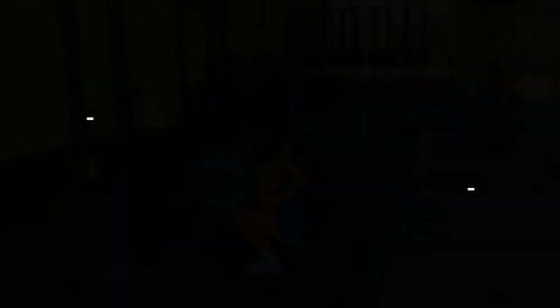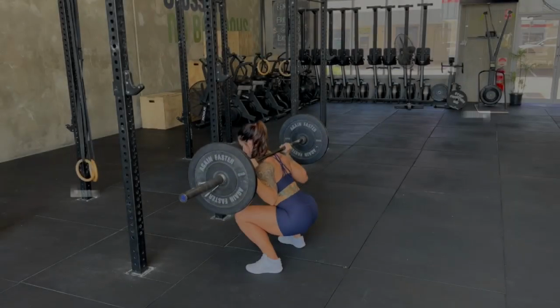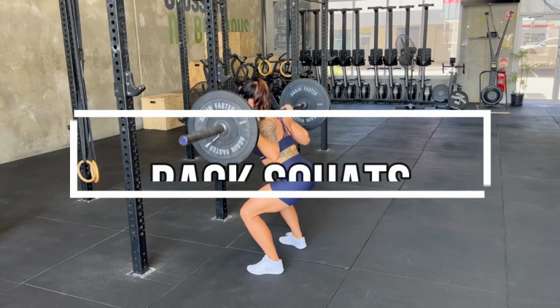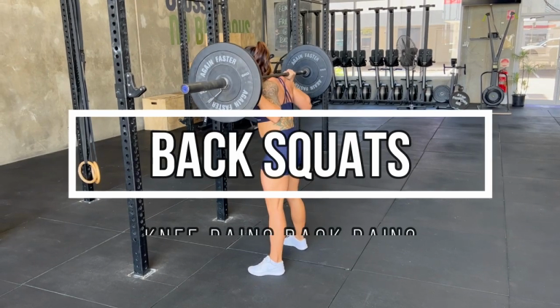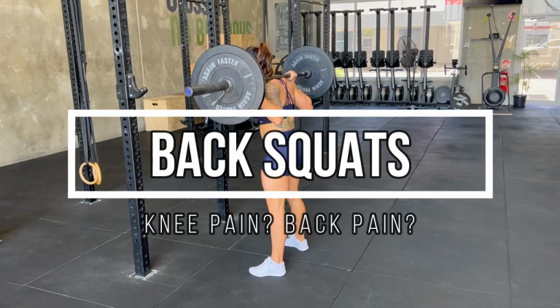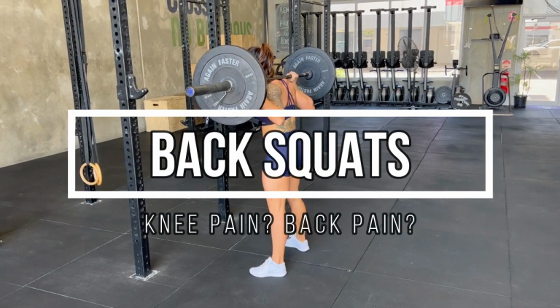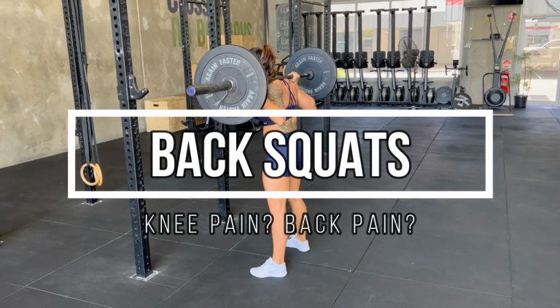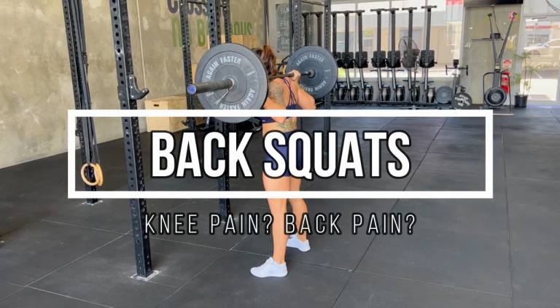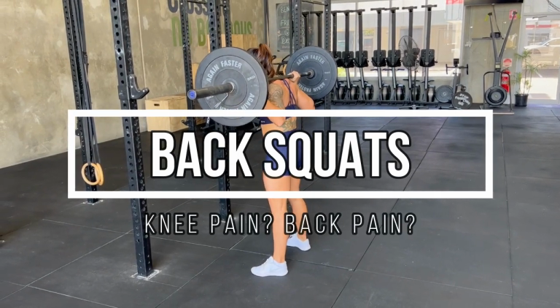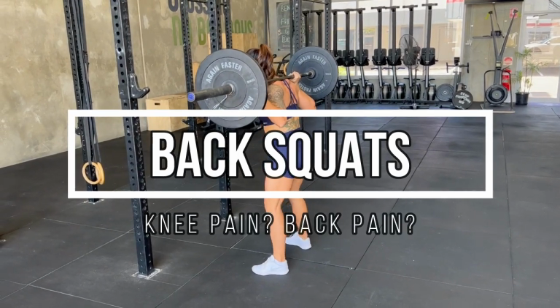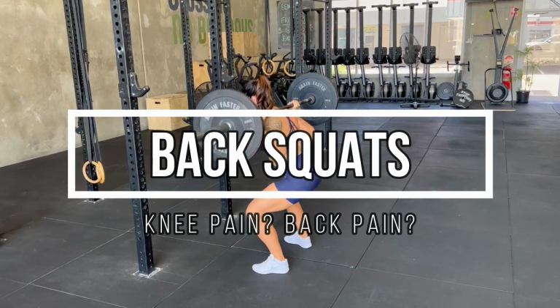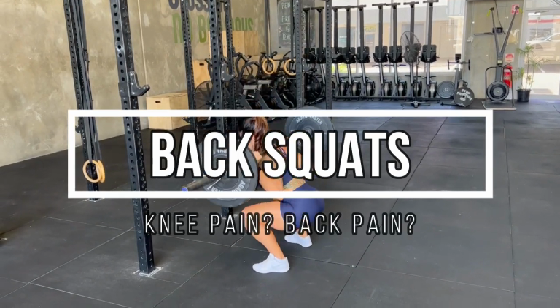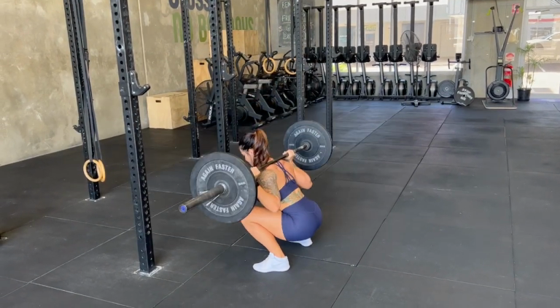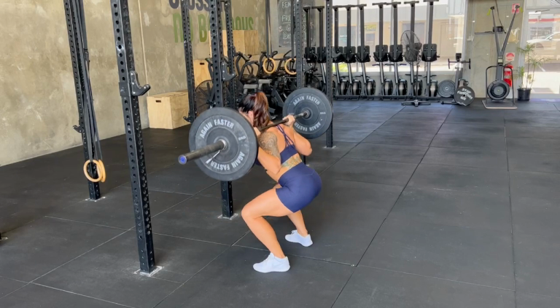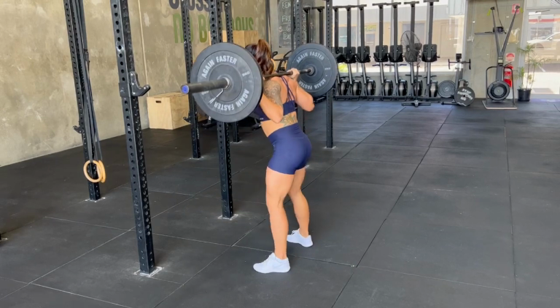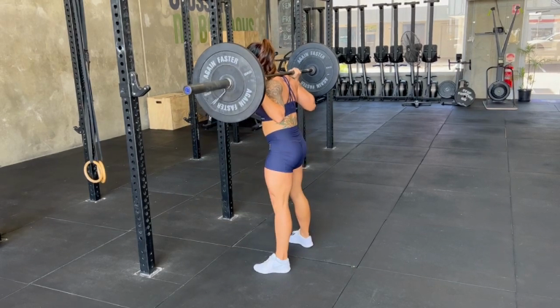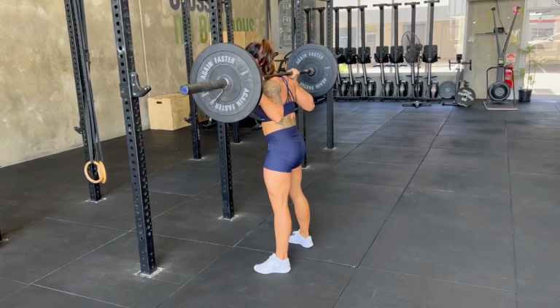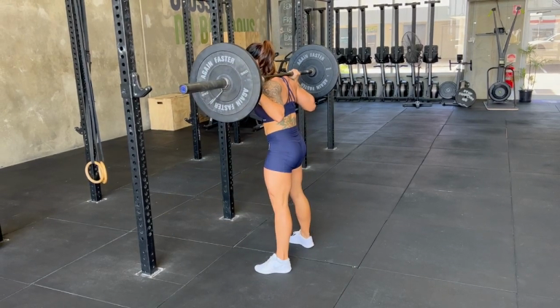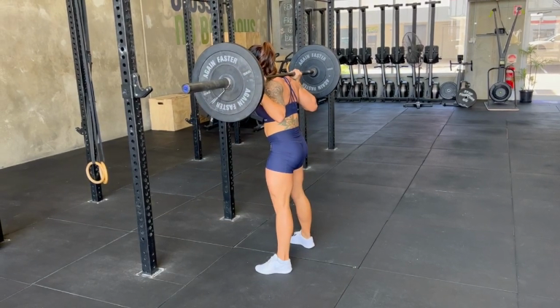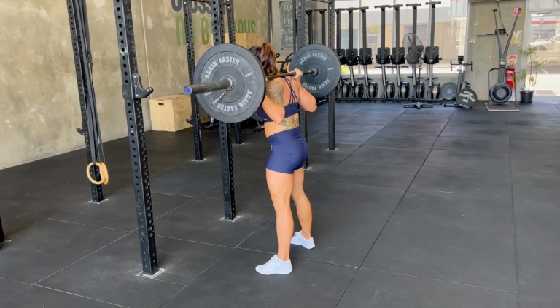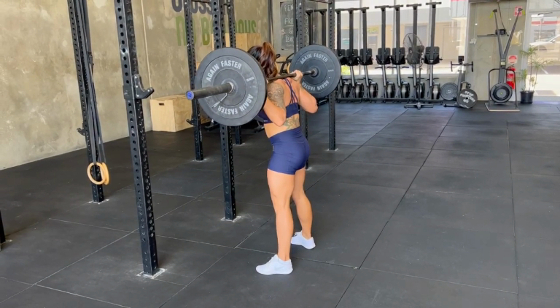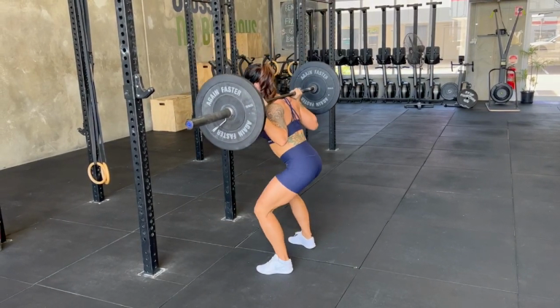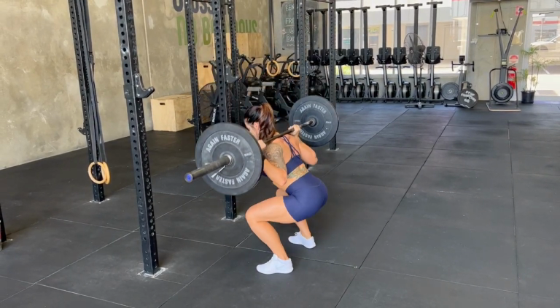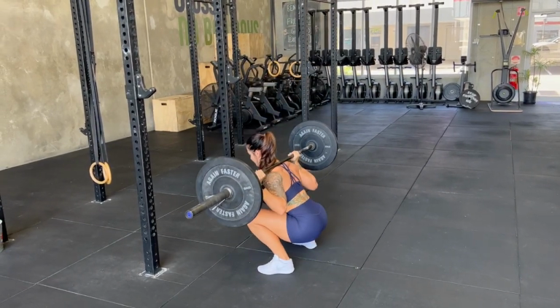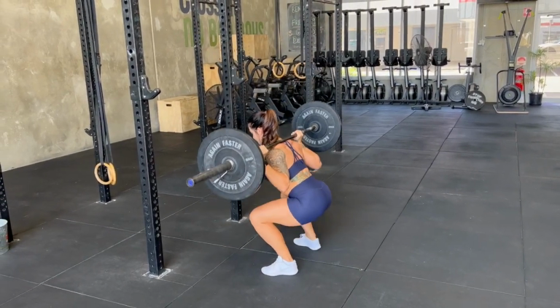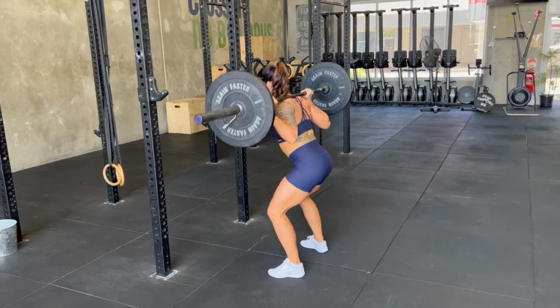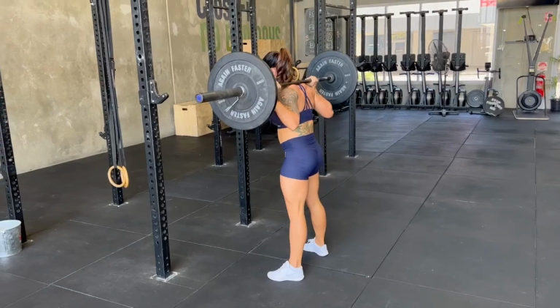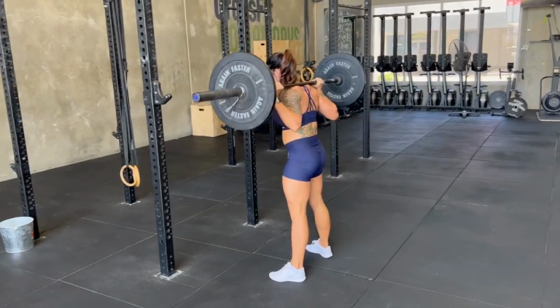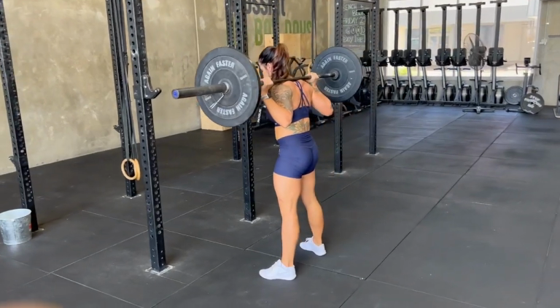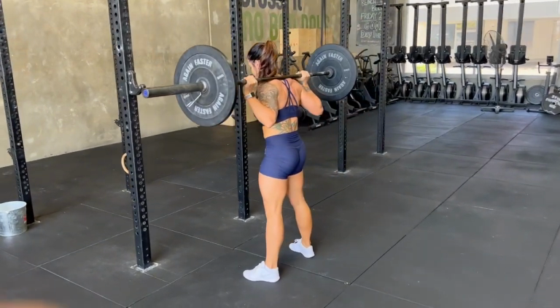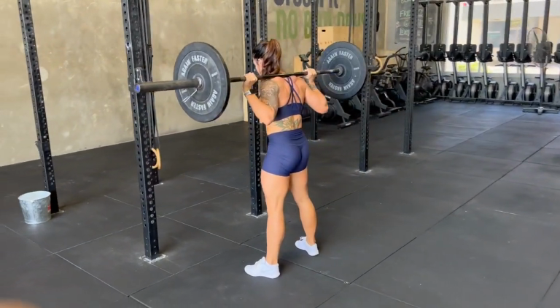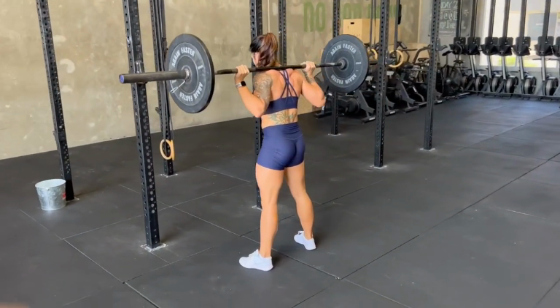Back squats are a challenging compound exercise, and for some it can be quite scary having large amounts of weight on their back. Many people often complain about knee pain or back pain either during or after squats, and if that's you, try these tips.